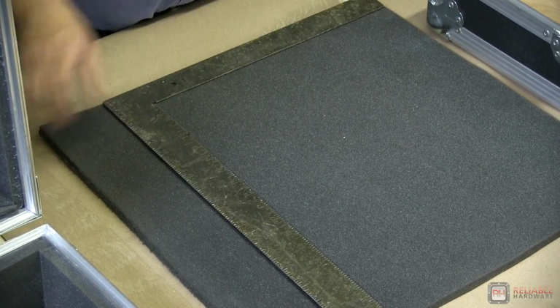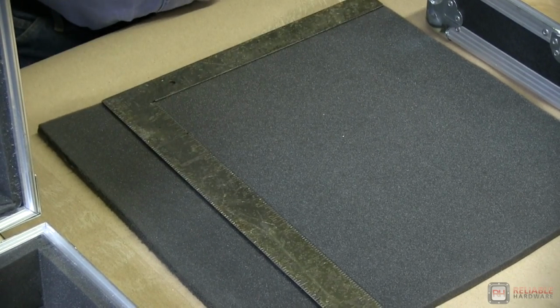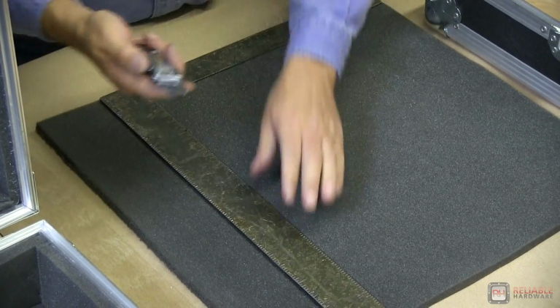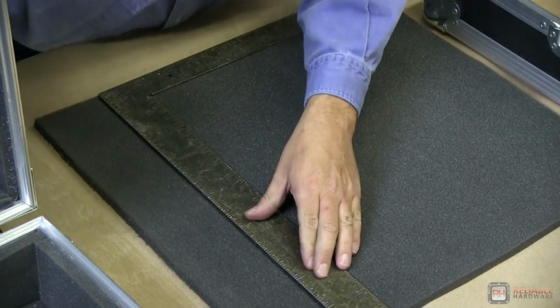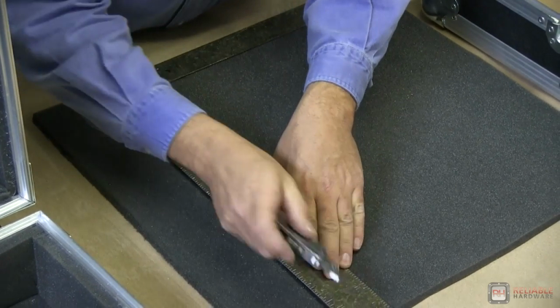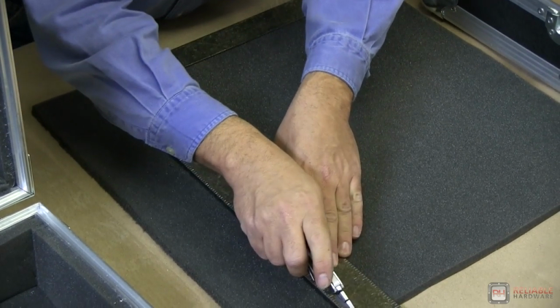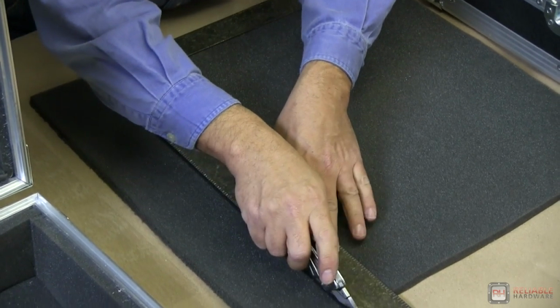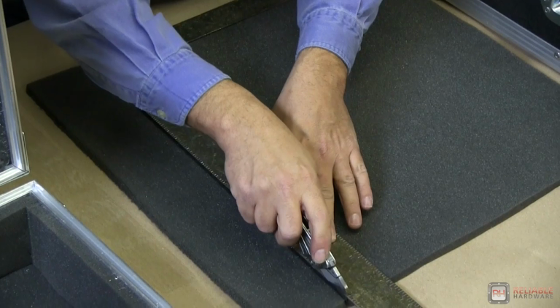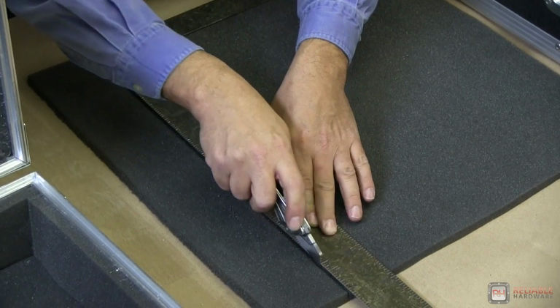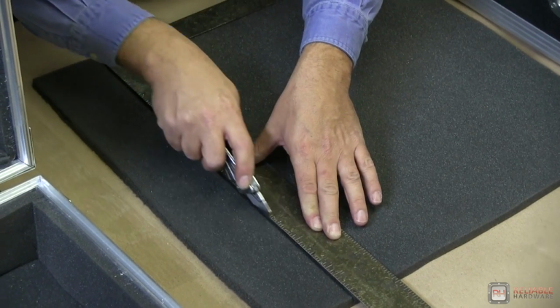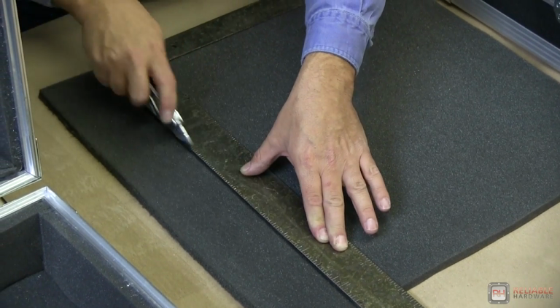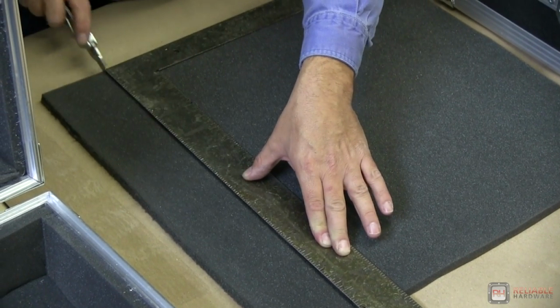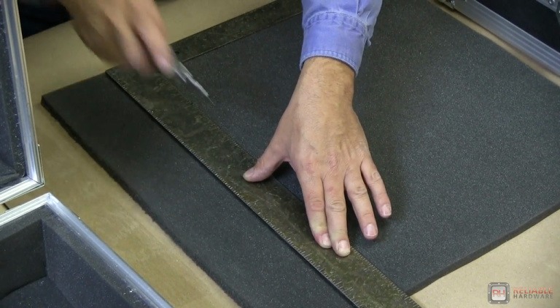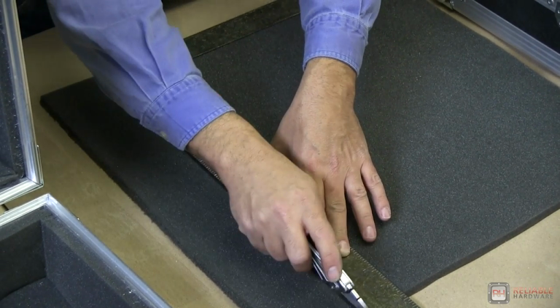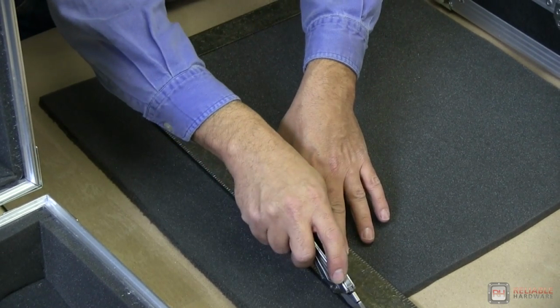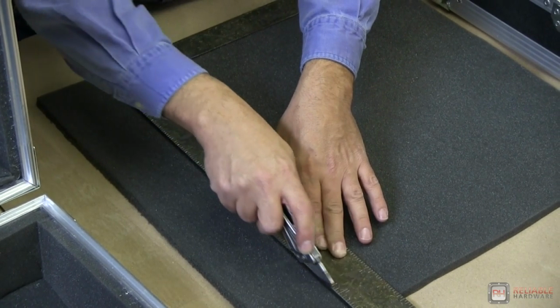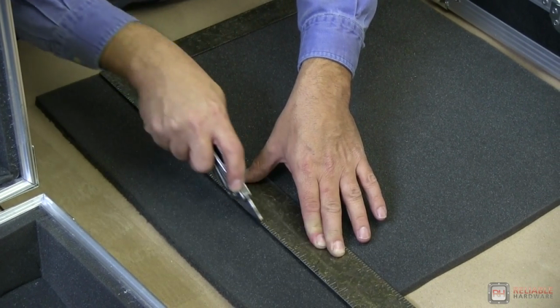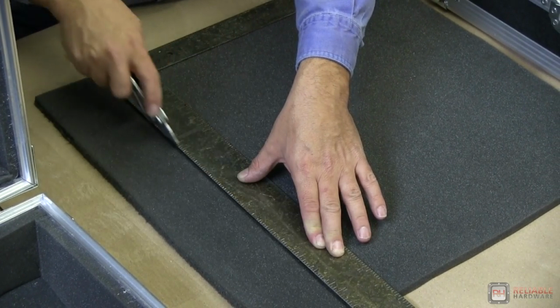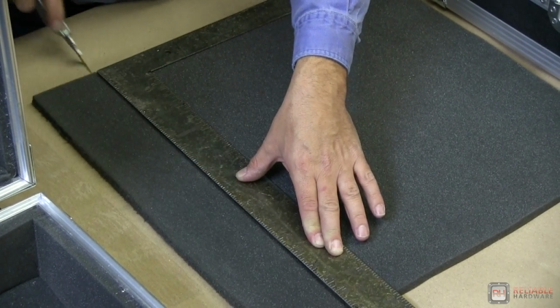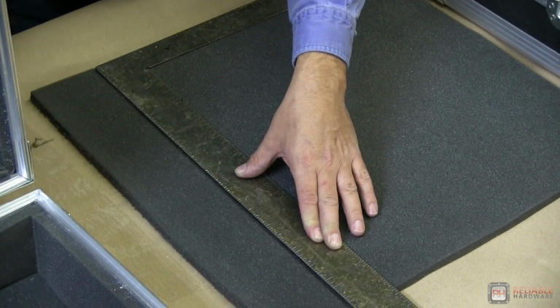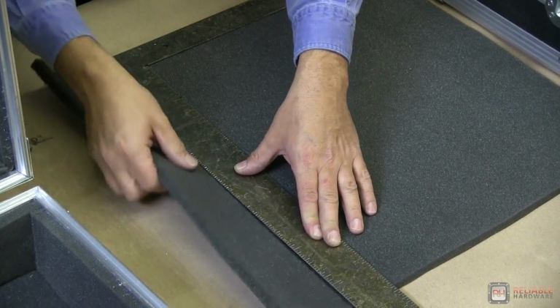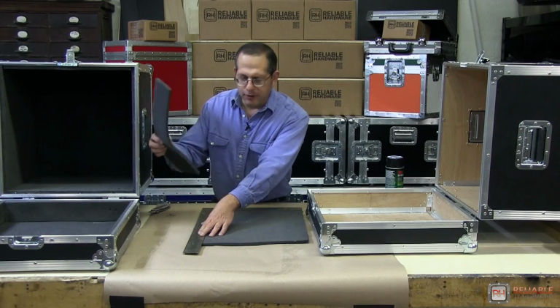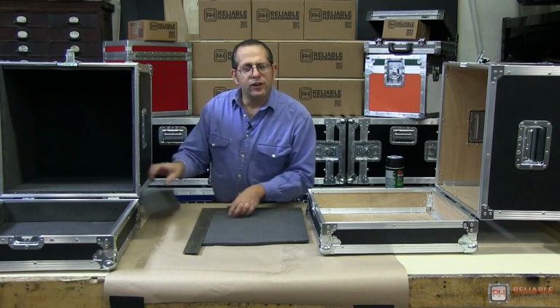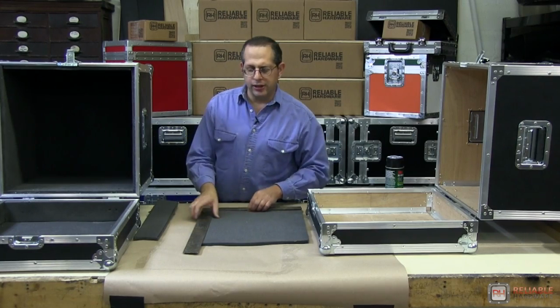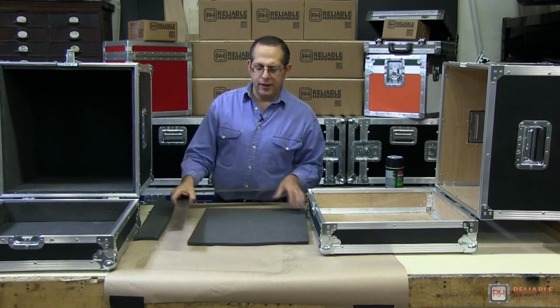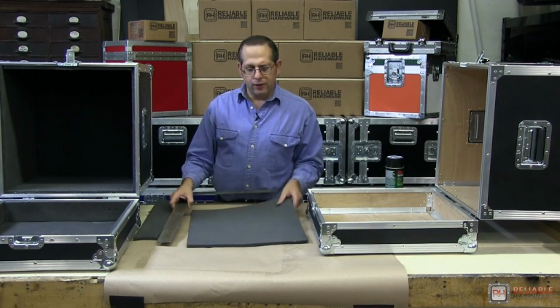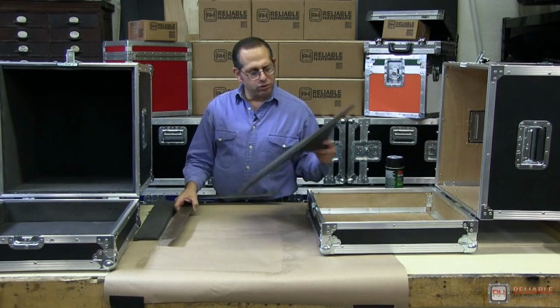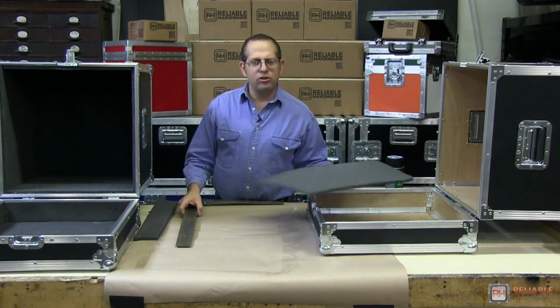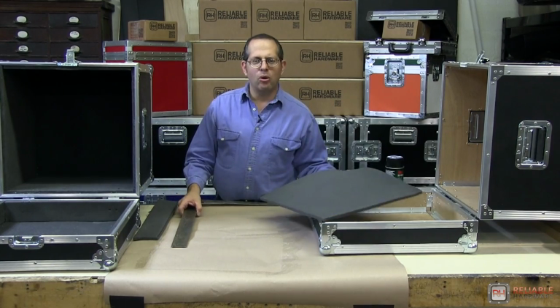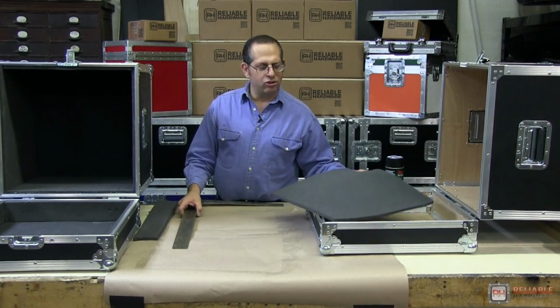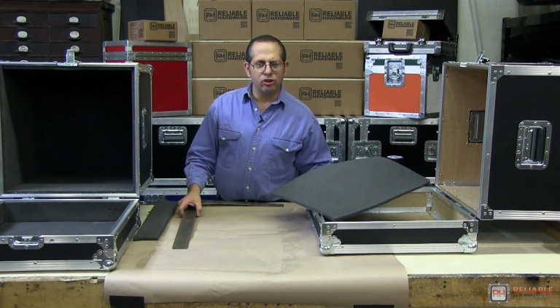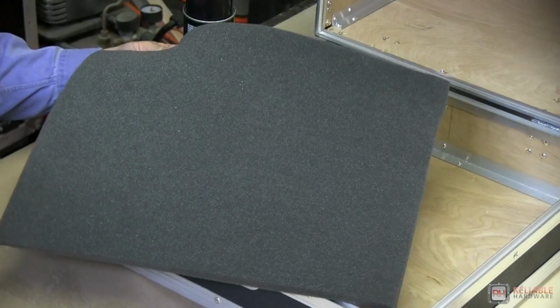We're going to put our square on here, take the knife, and just slice it. Give it a couple of passes. It breaks off nice and clean, and your foam is ready to install inside your case.